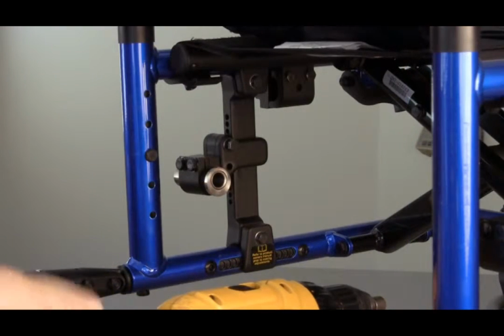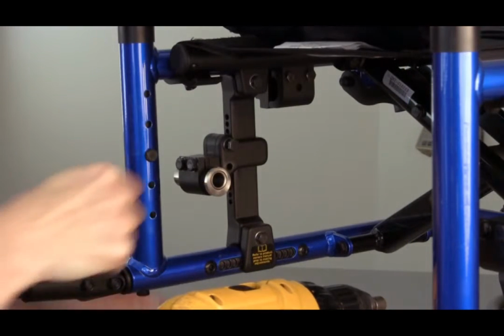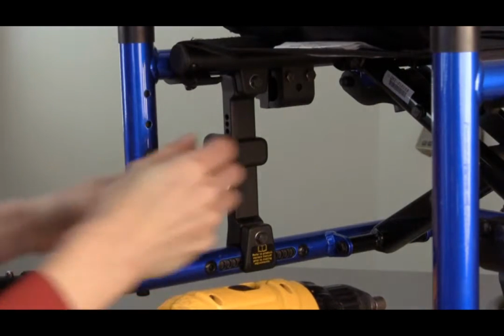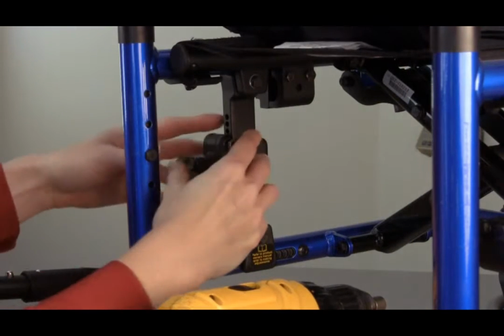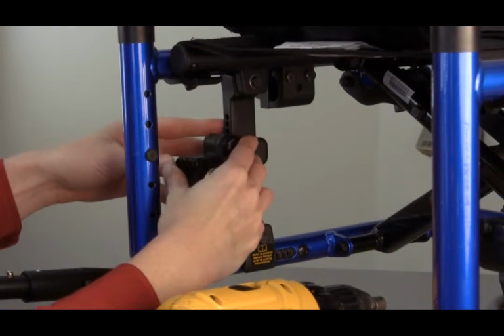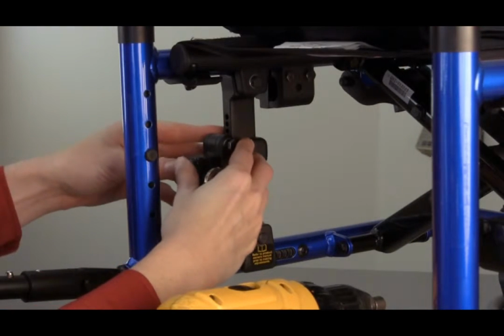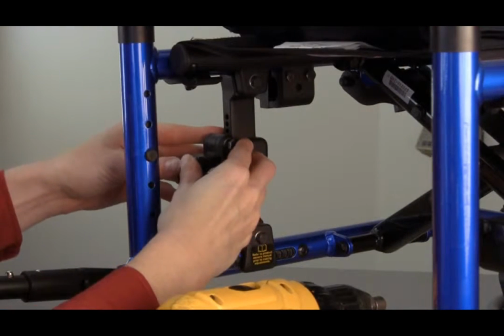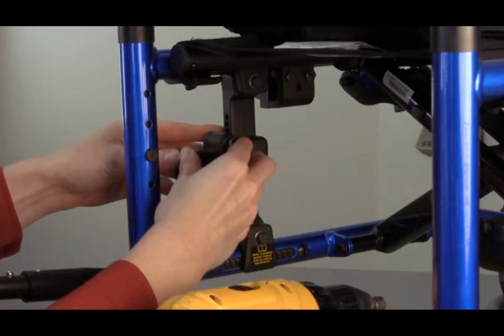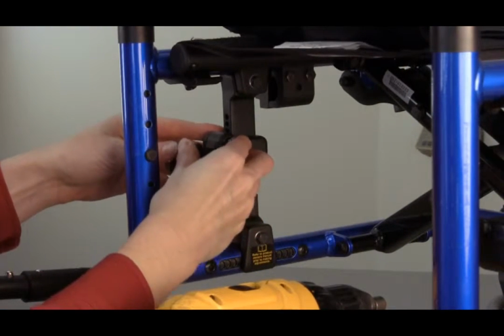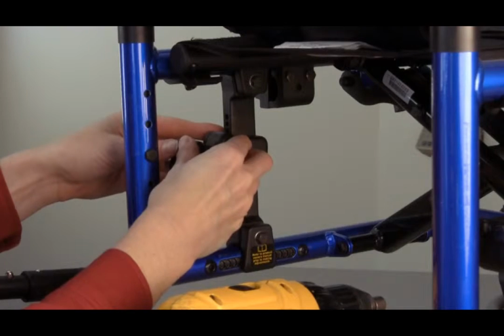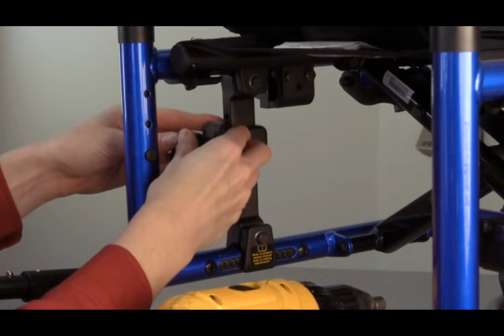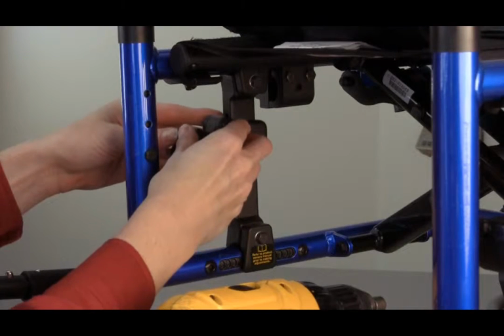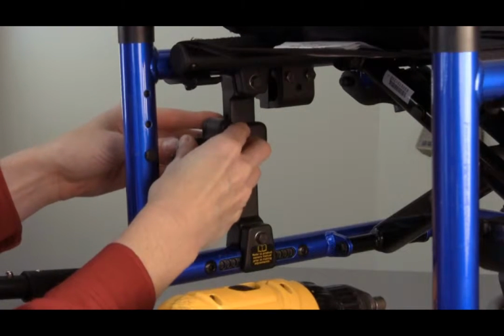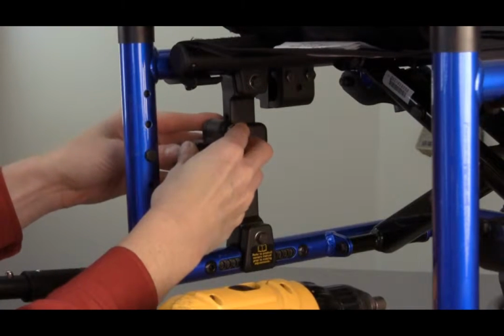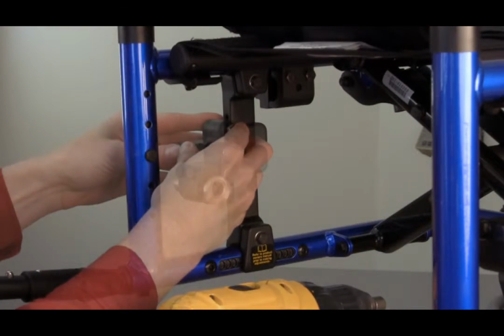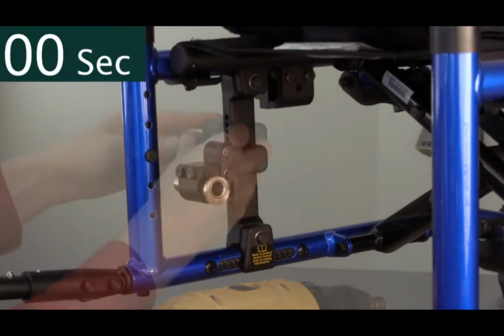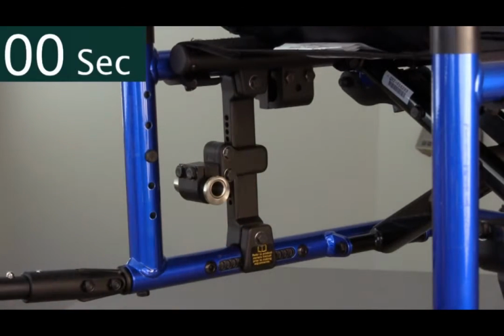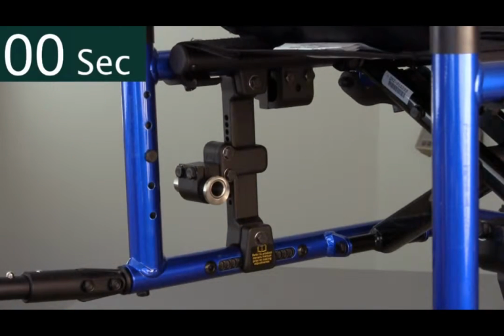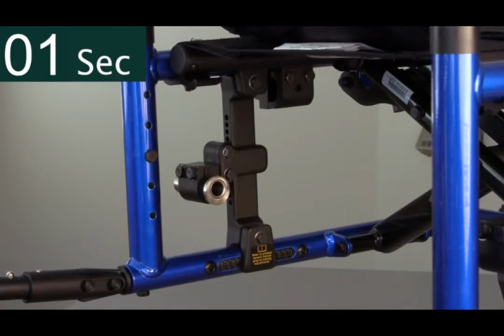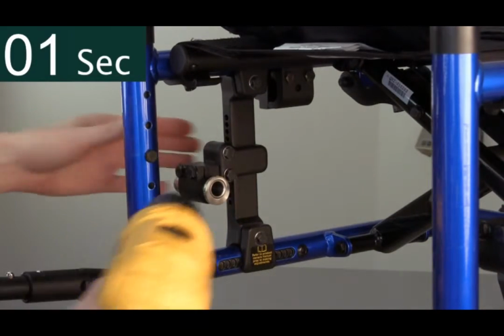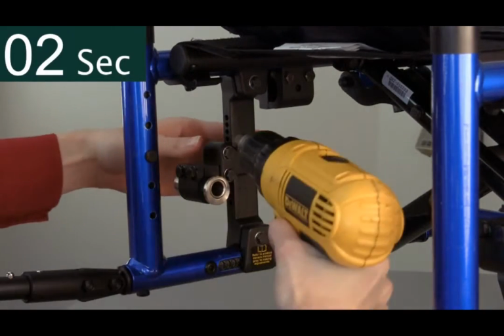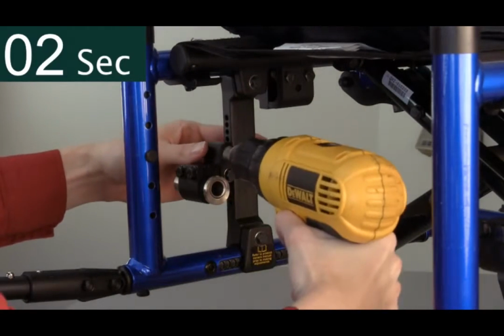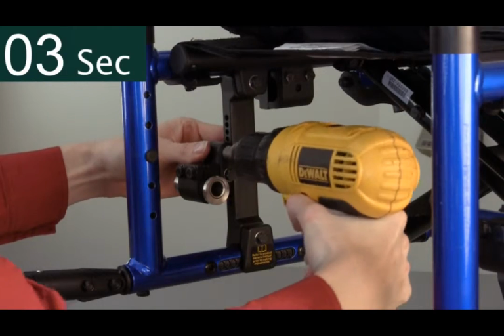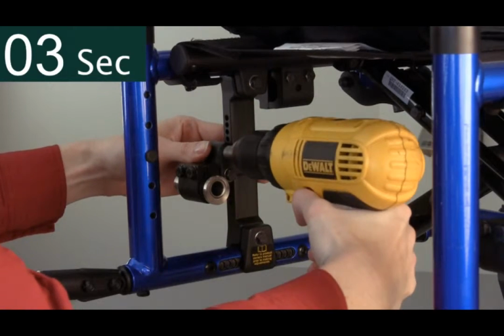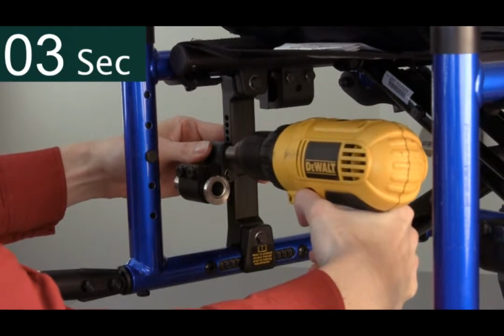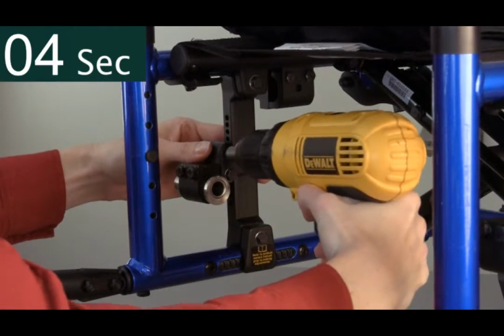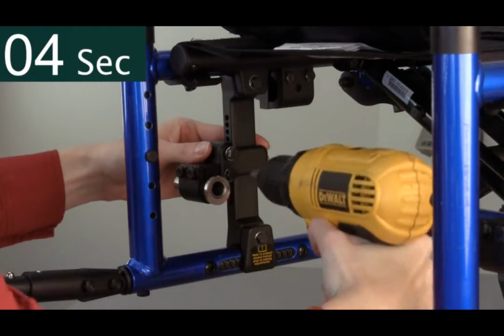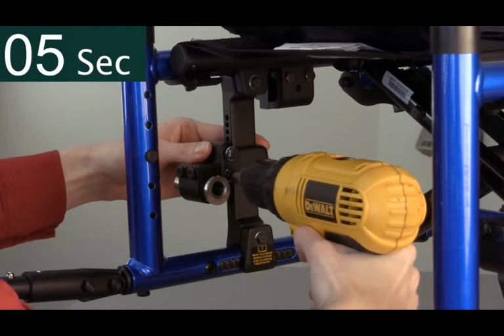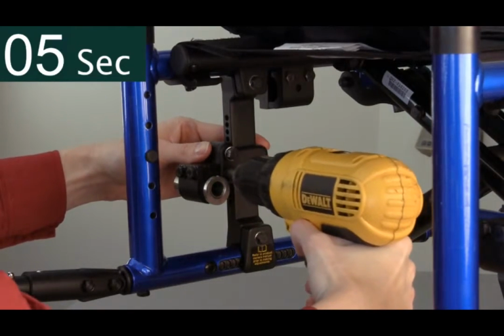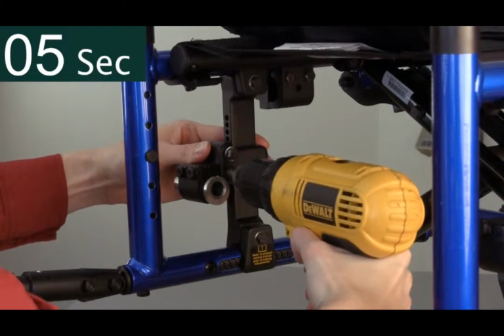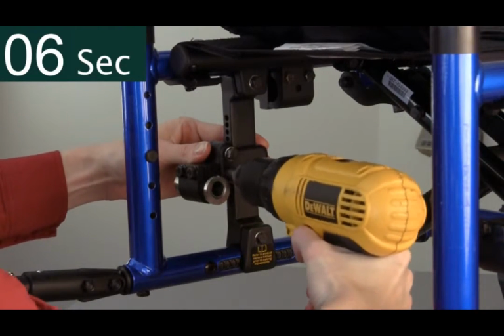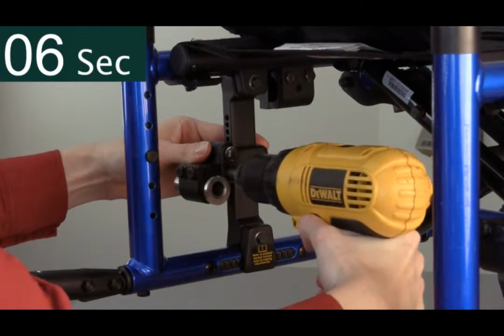Sometimes, during the final fitting, it becomes necessary to also adjust the rear seat-to-floor height. Again, using the same 10 mm tool, simply loosen the top bolt and remove the bottom bolt.